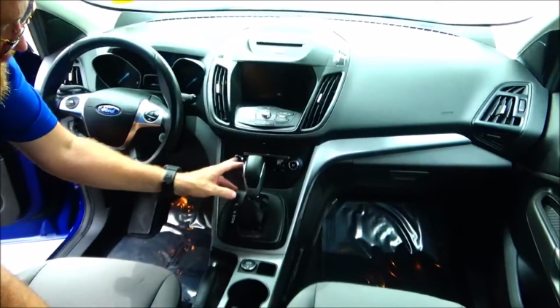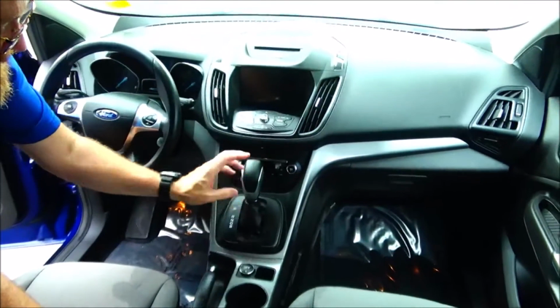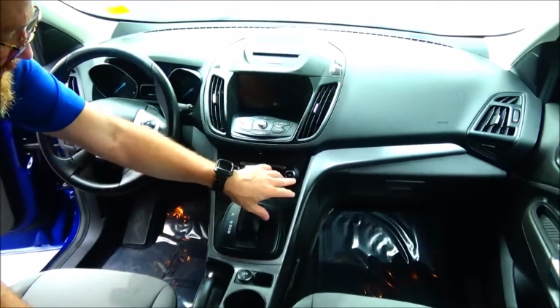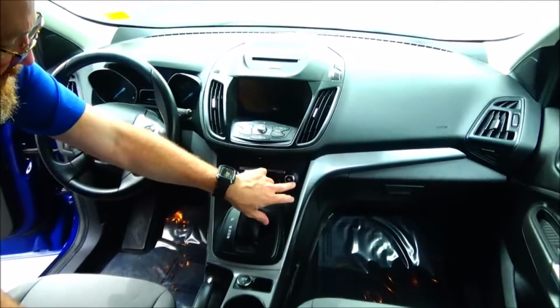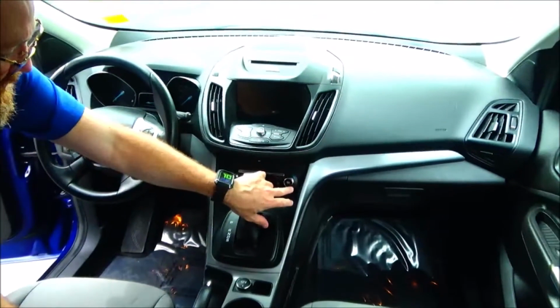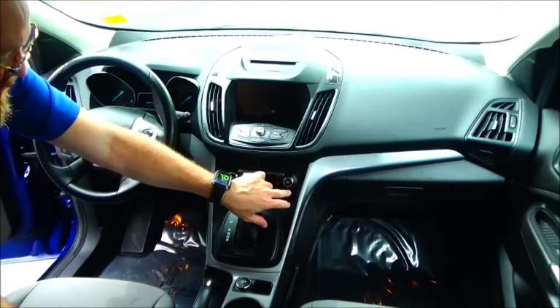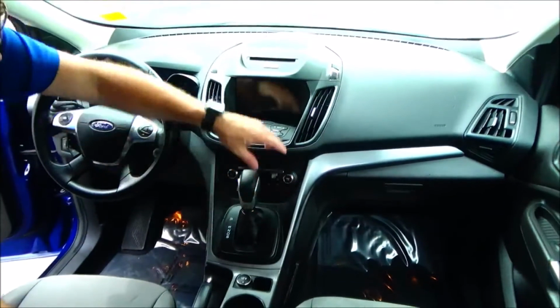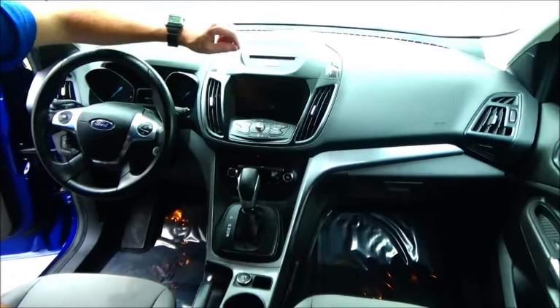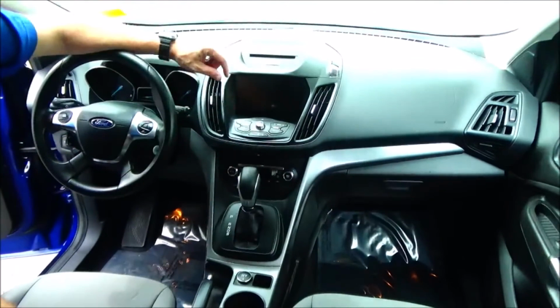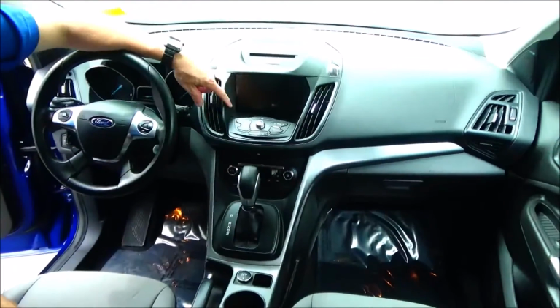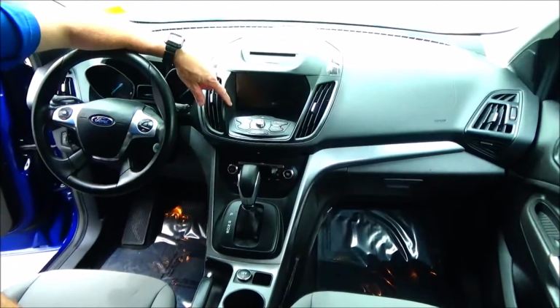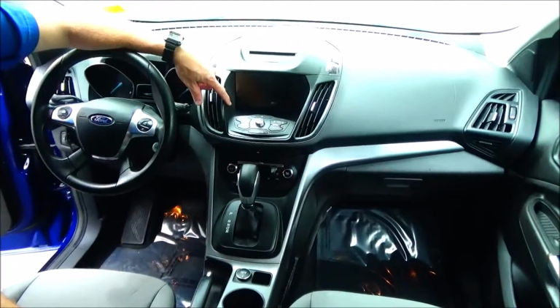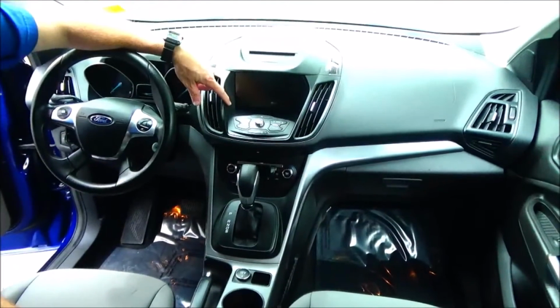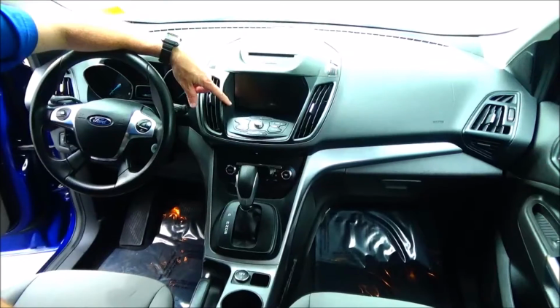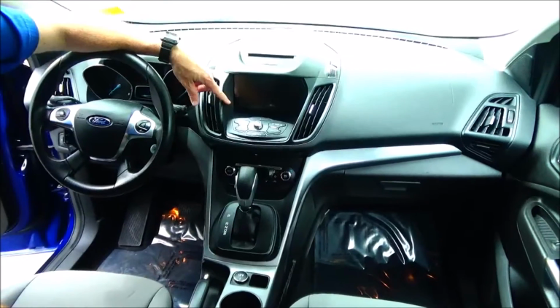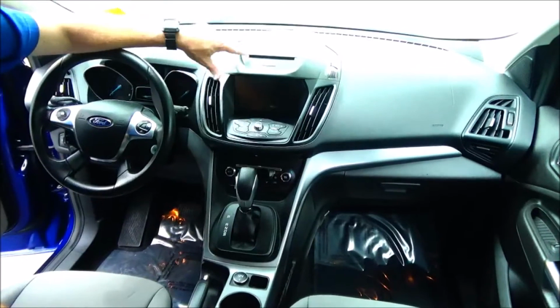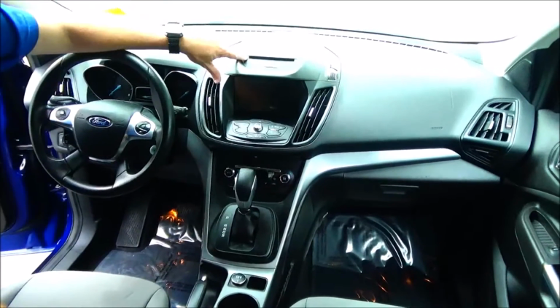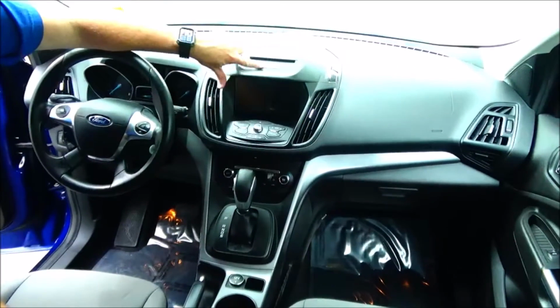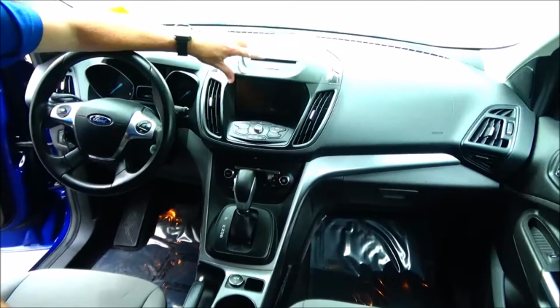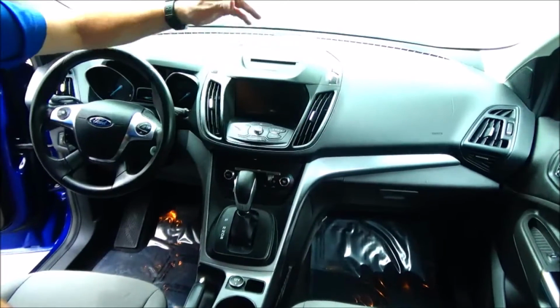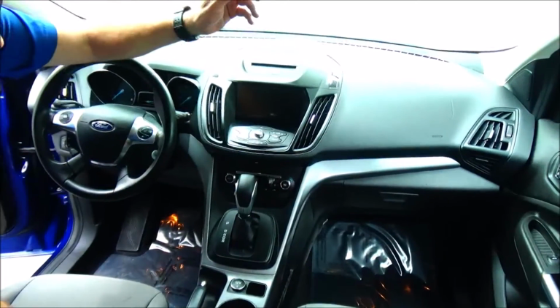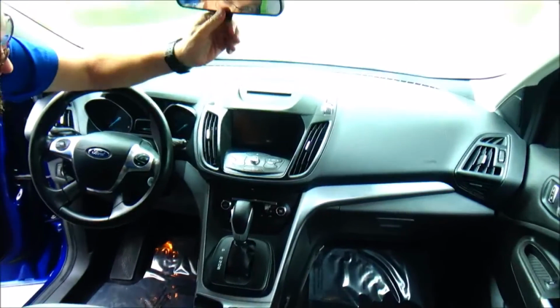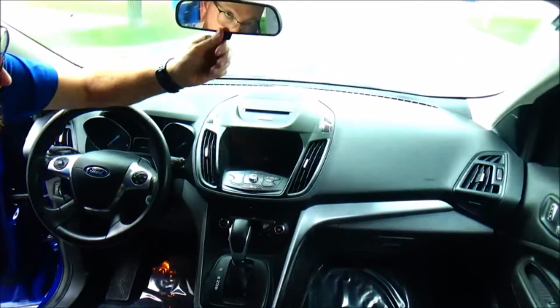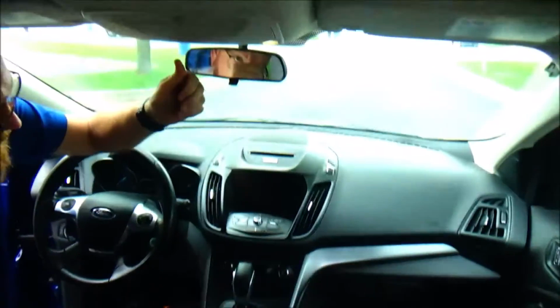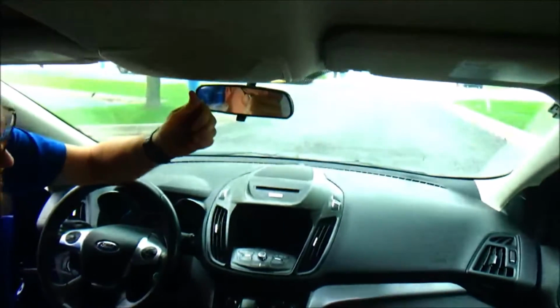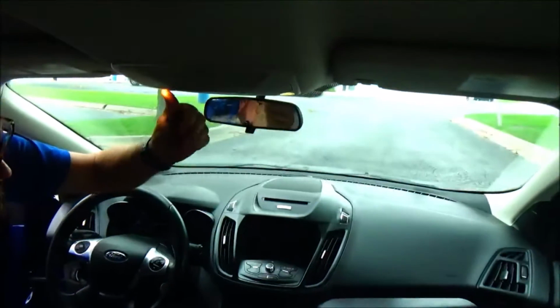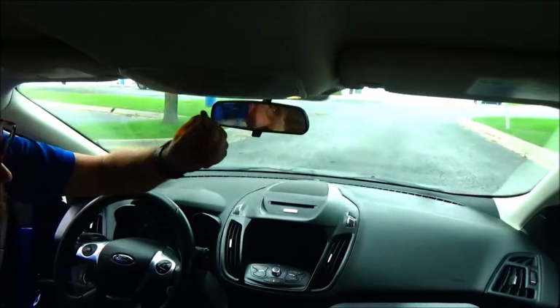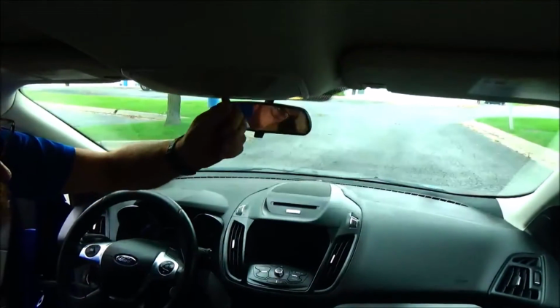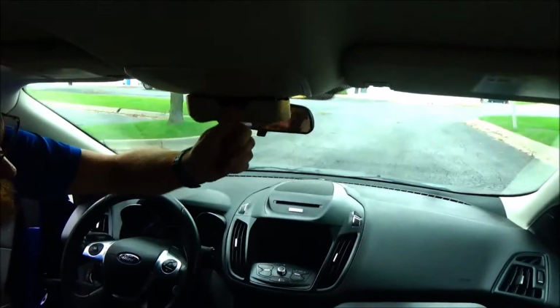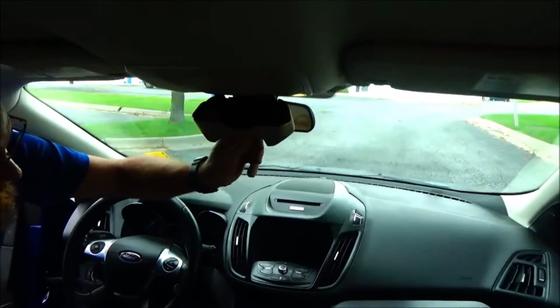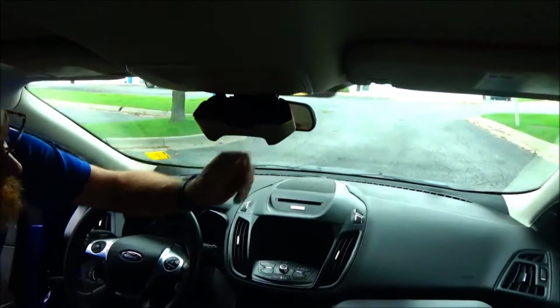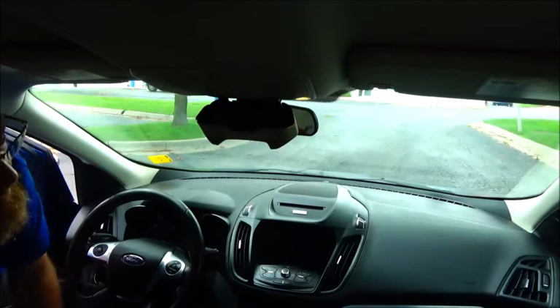Independent heating and air conditioning control for driver and passenger. AM/FM/CD with Sony Sync. Day/night mirror. Map lights and sunglass holder.